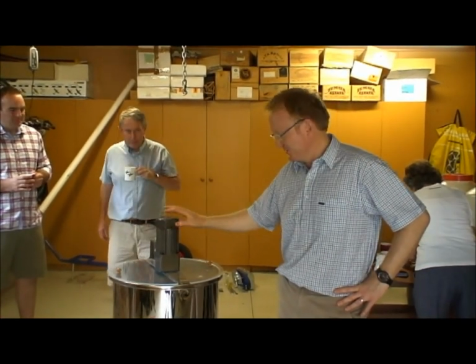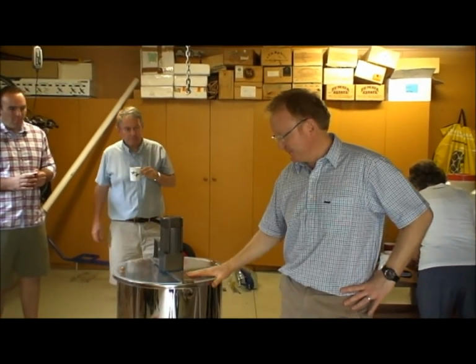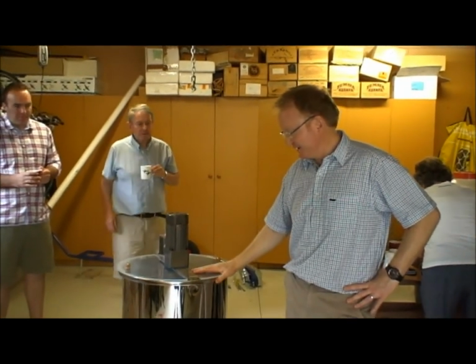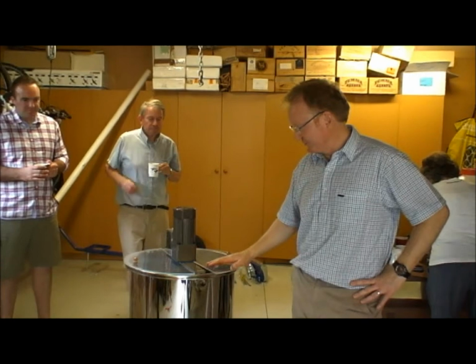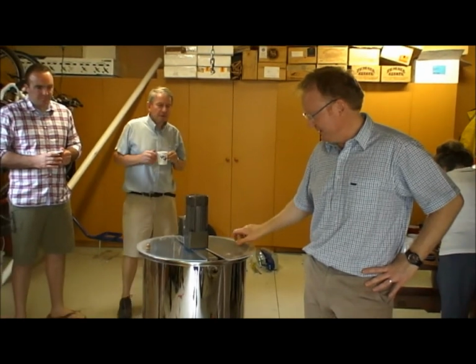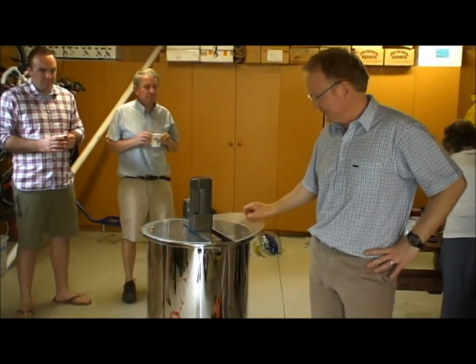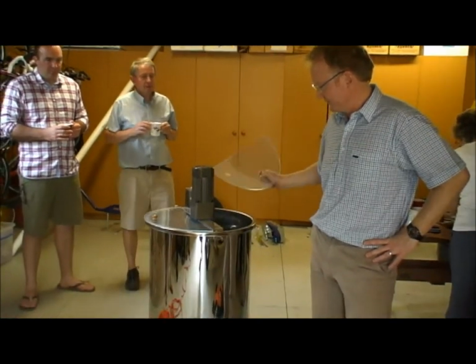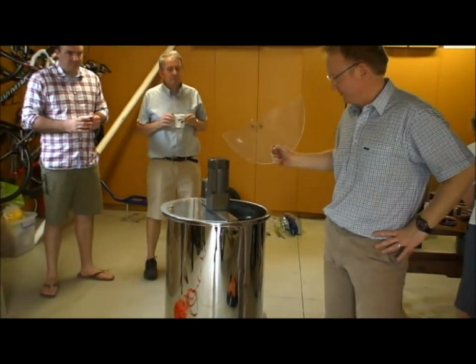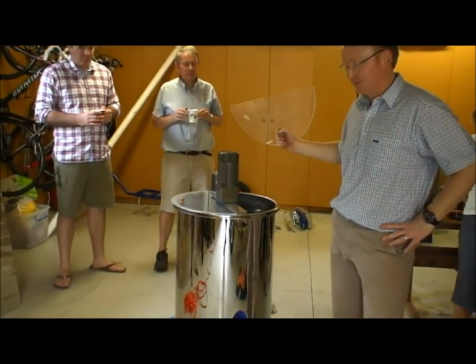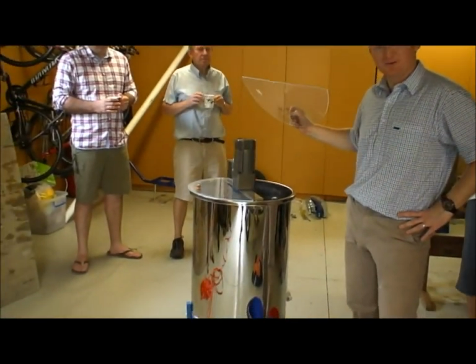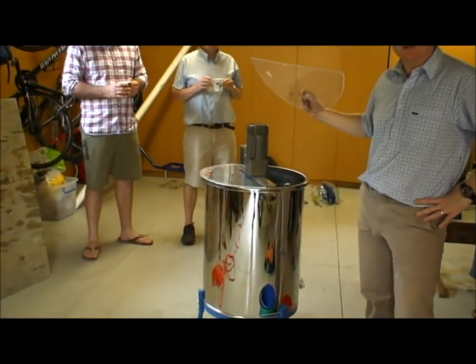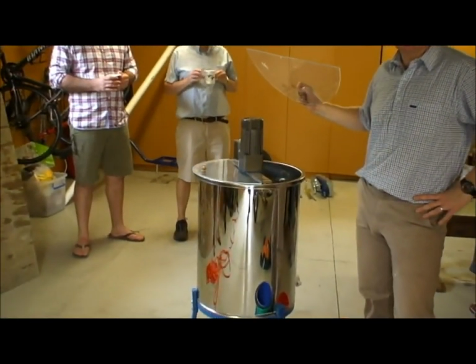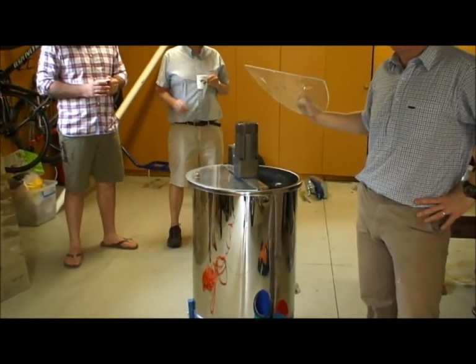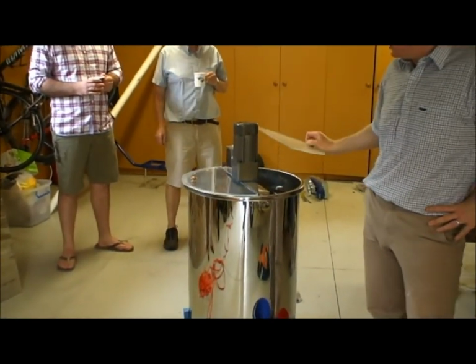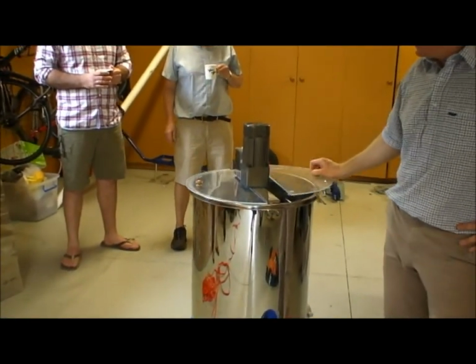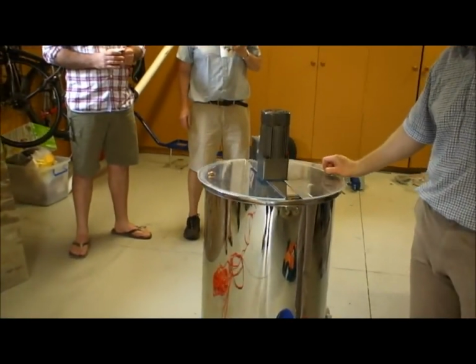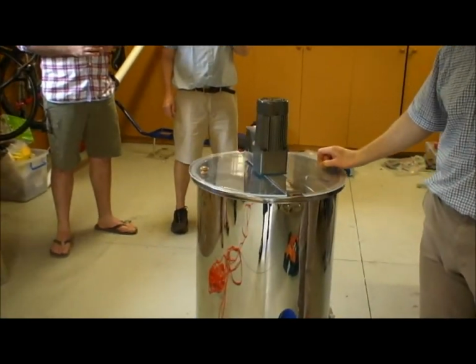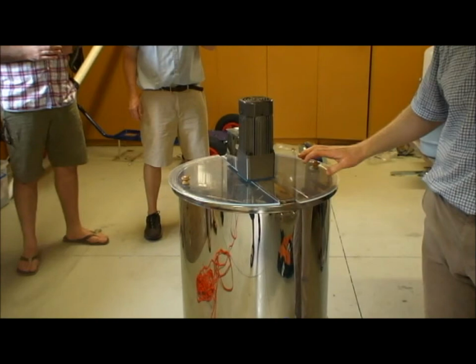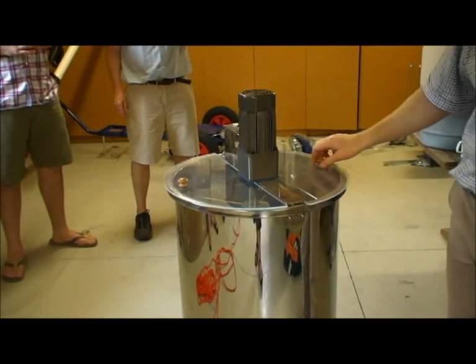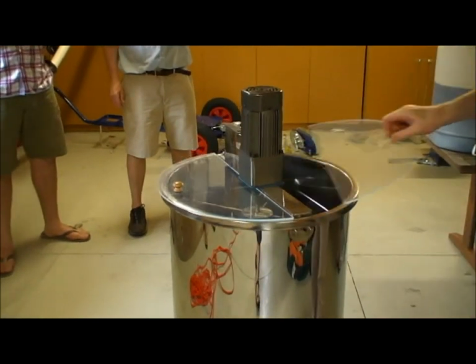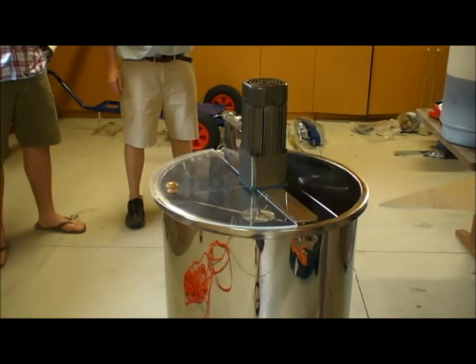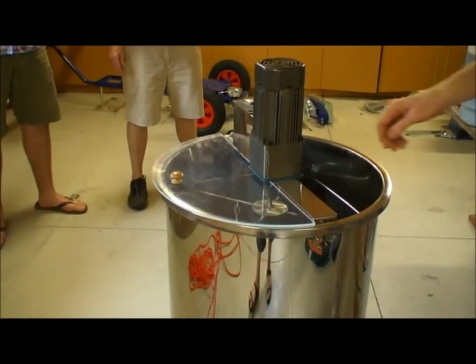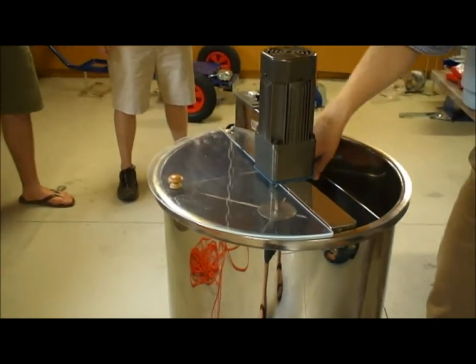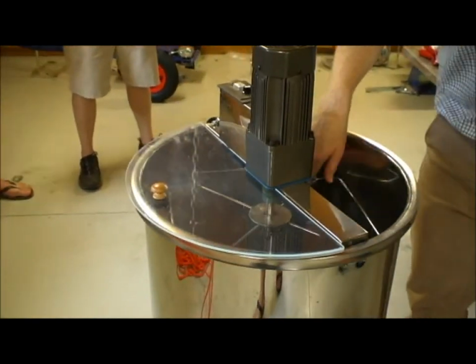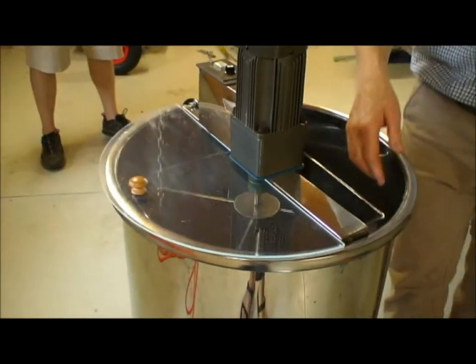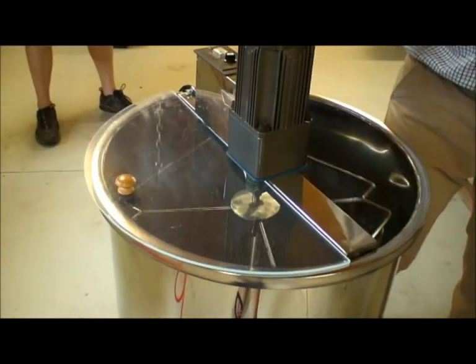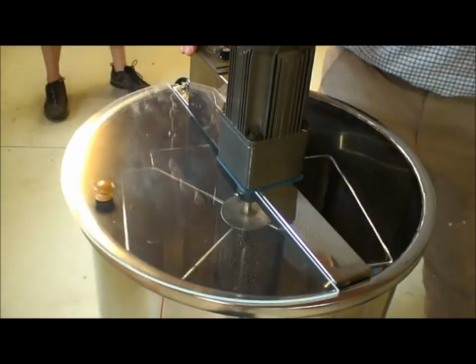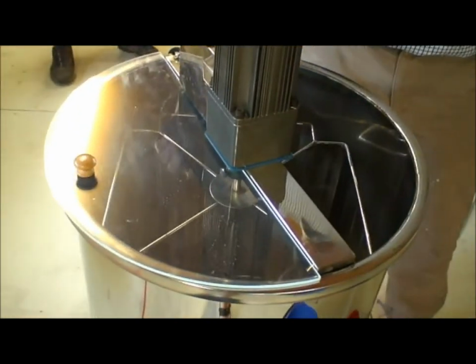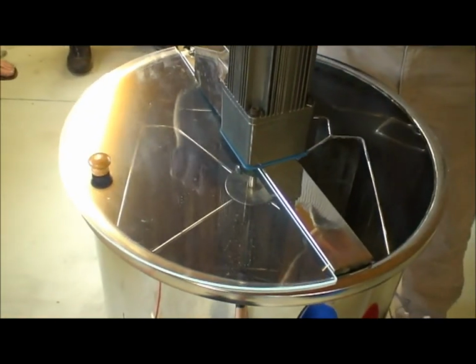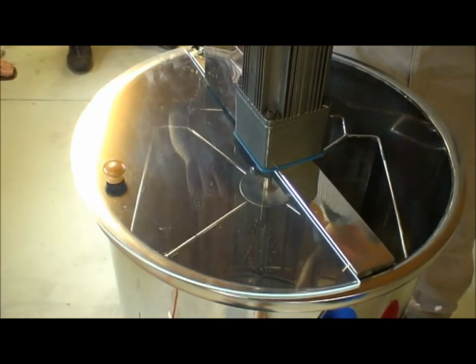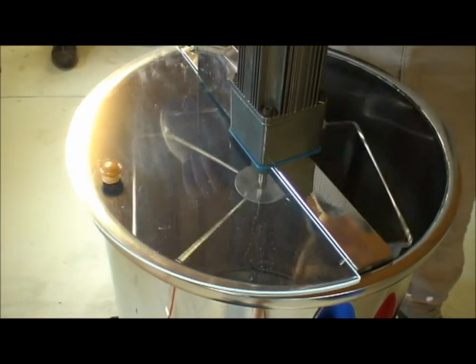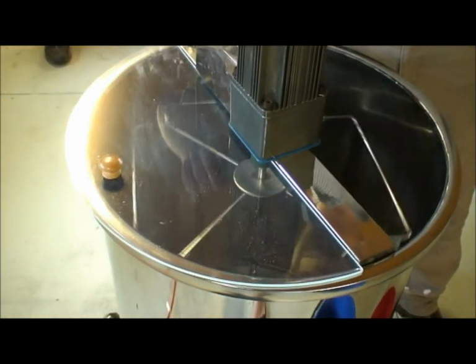So we found this on Trade Me. This is a Chinese ripoff of a lovely French unit. So we got this — yeah, it's great. You can see we put the frames in. It's electric, whereas the other one was a hand crank.